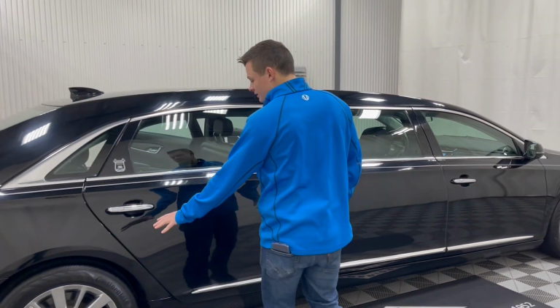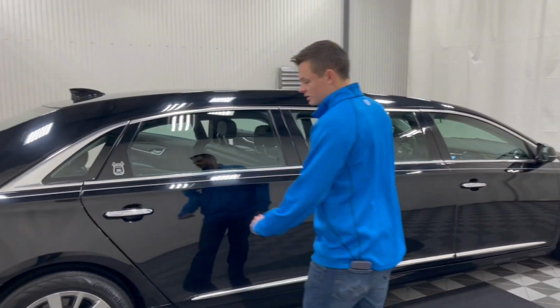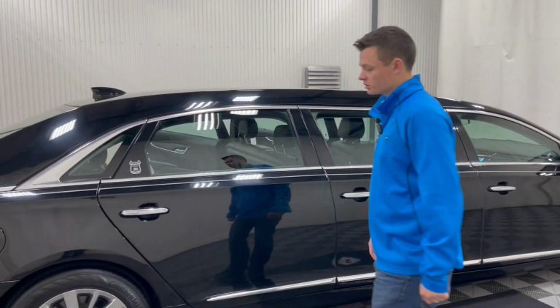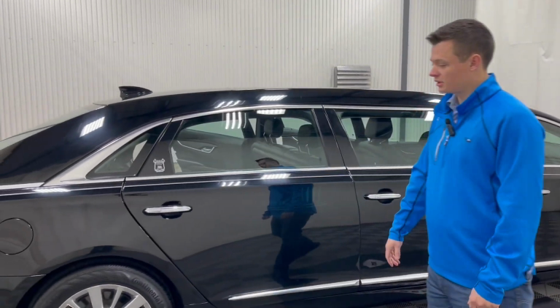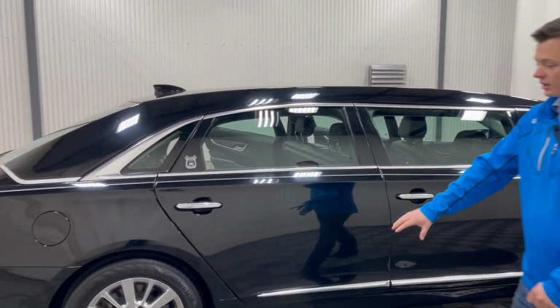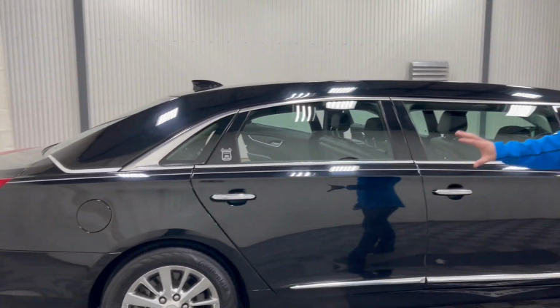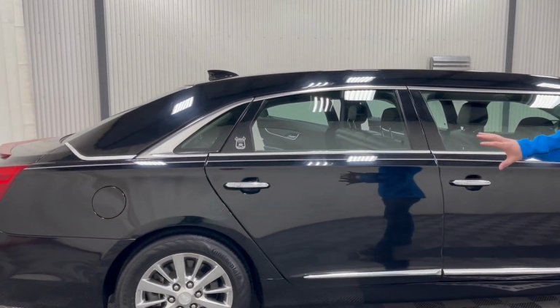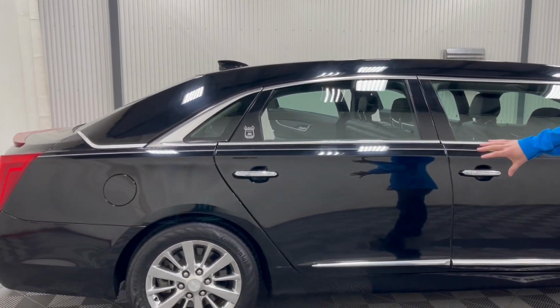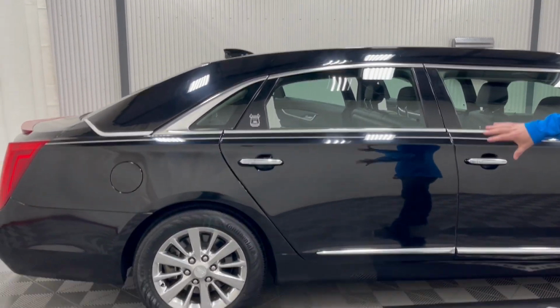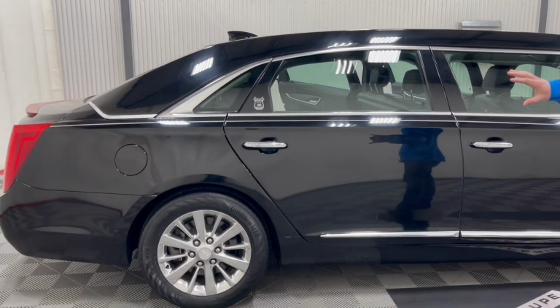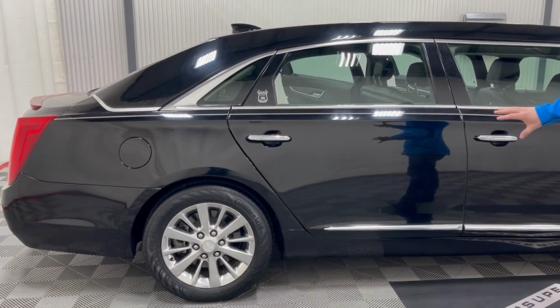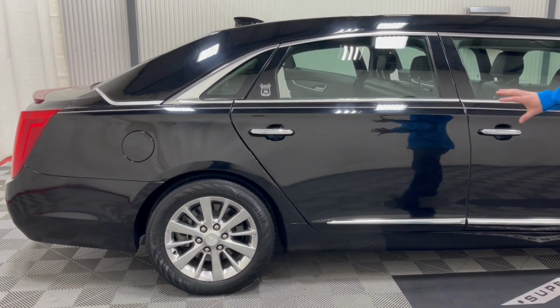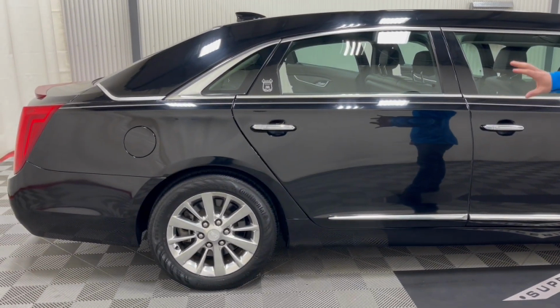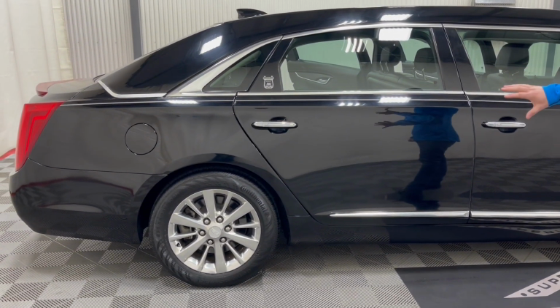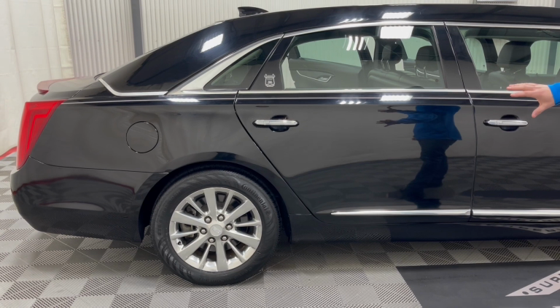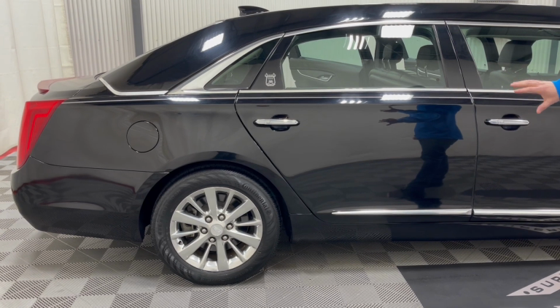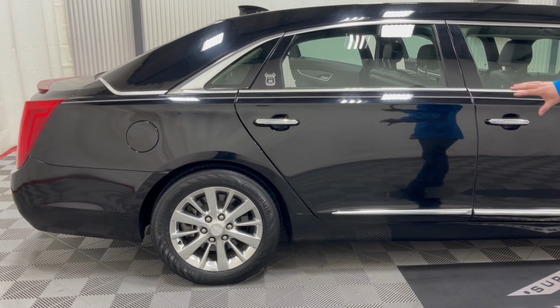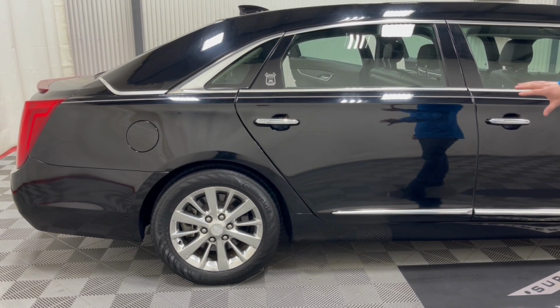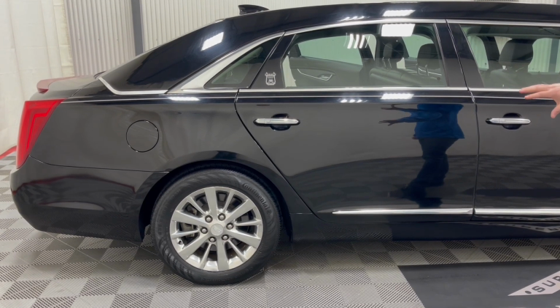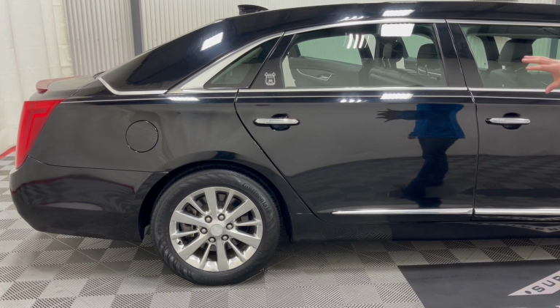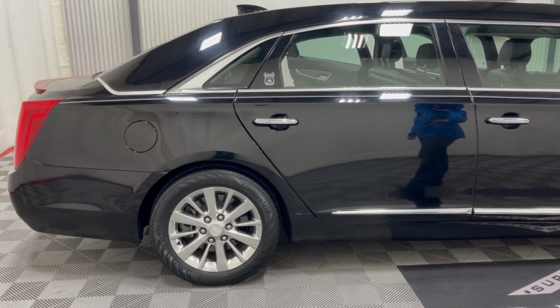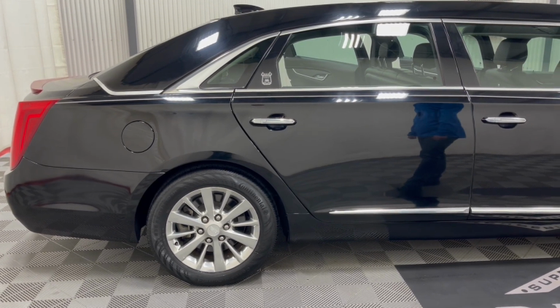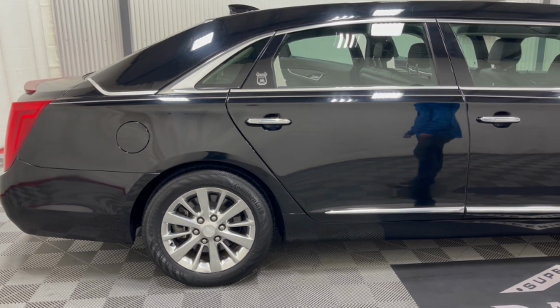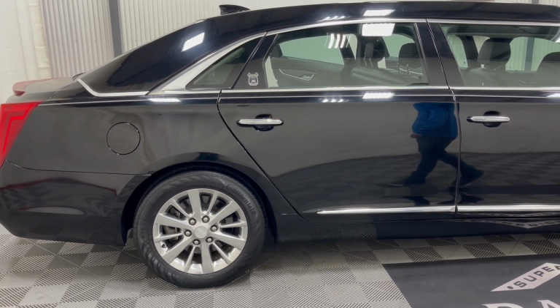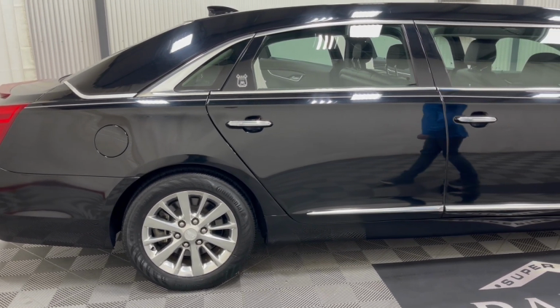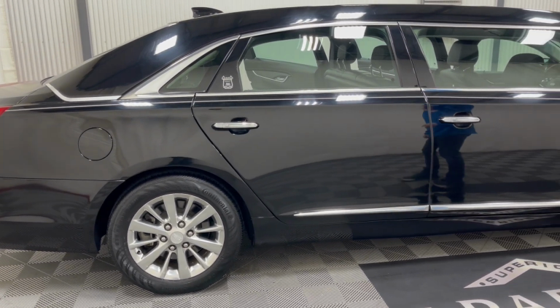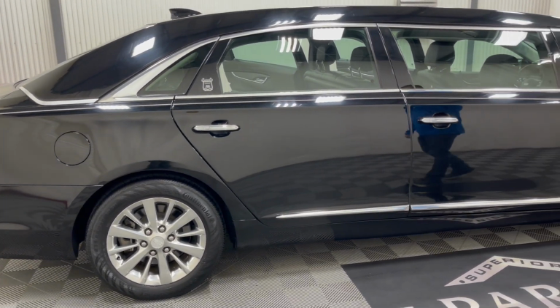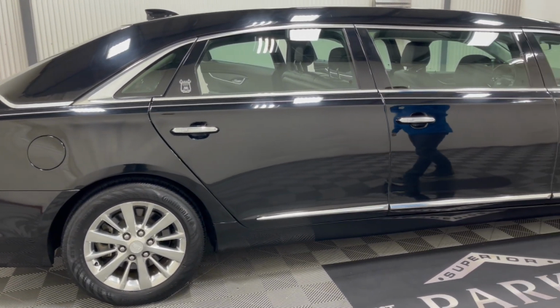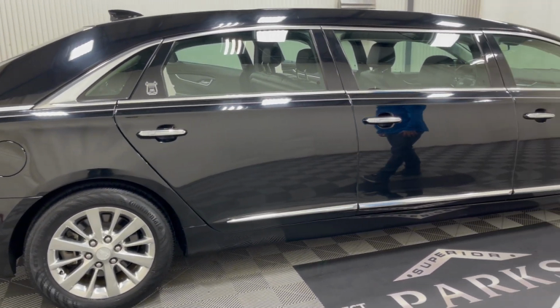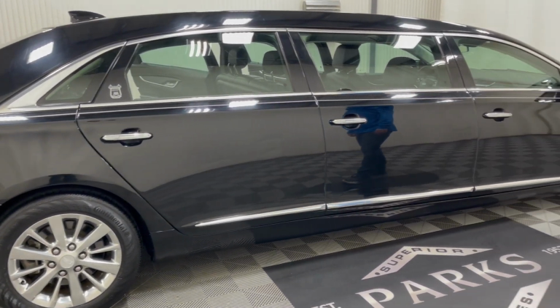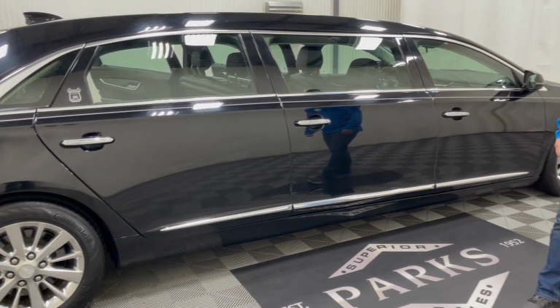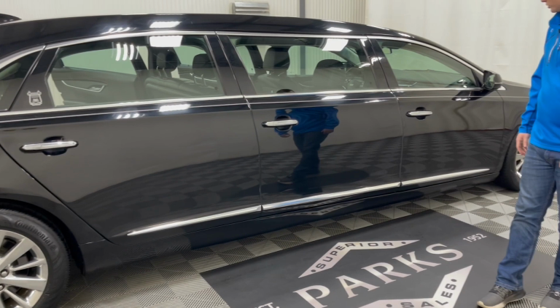XTS commercial chassis wheels — so you do get a six-lug, upgraded brakes, upgraded wheel hubs, upgraded bearings, along with the suspension to handle the weight of the conversion.